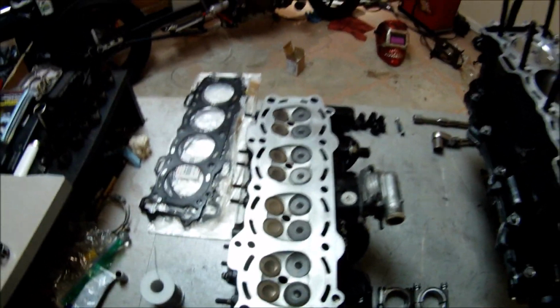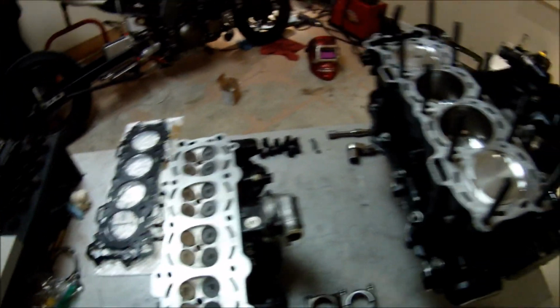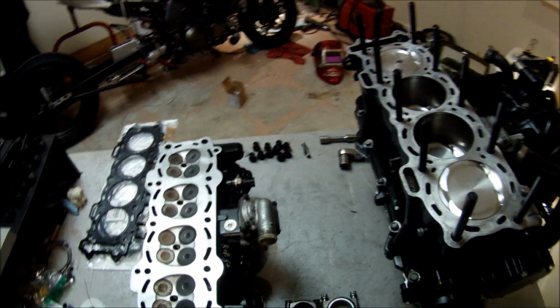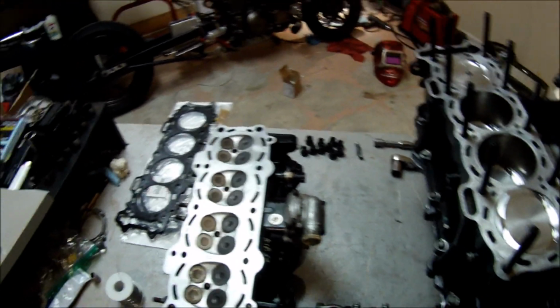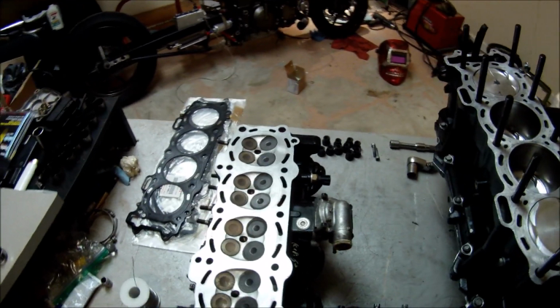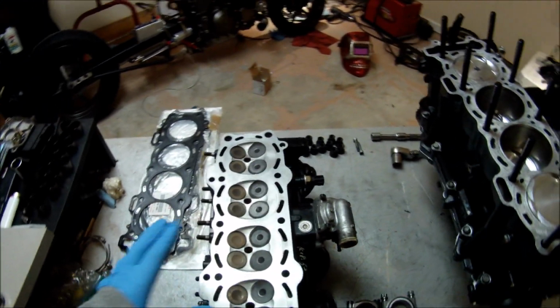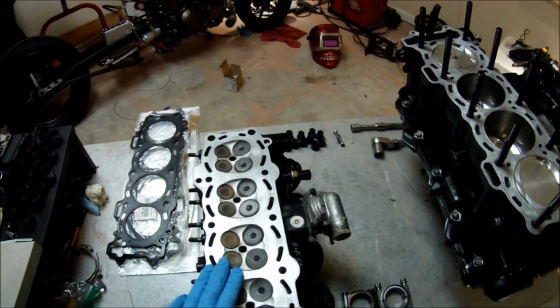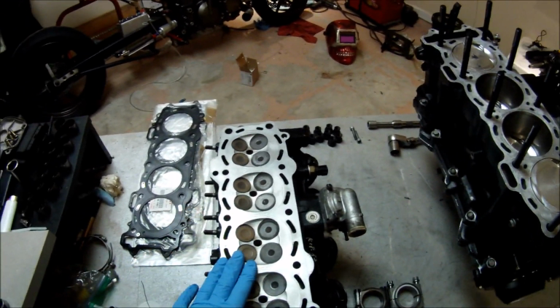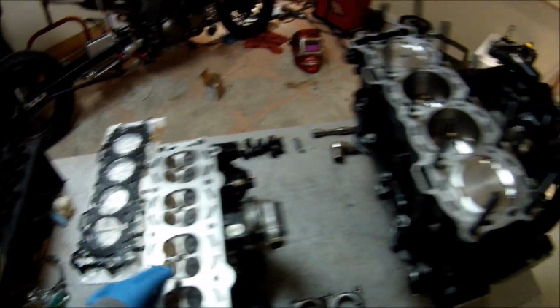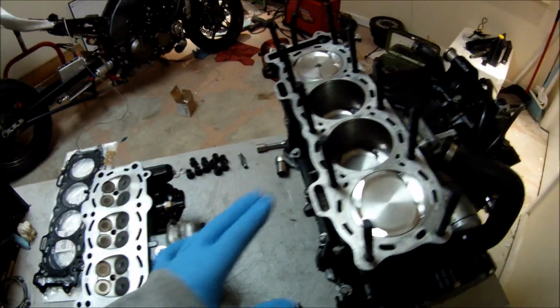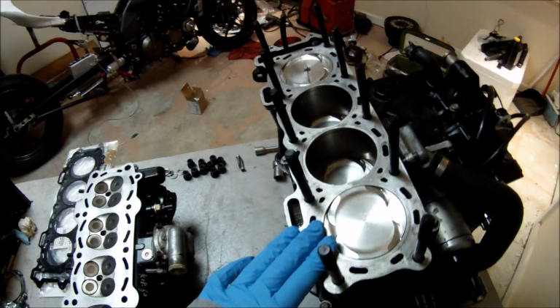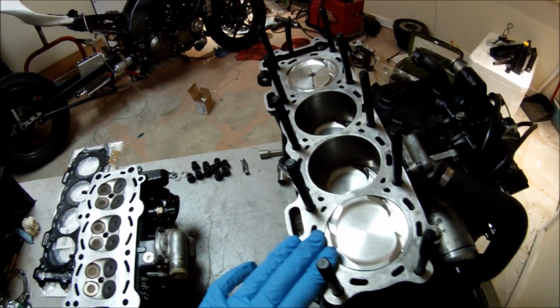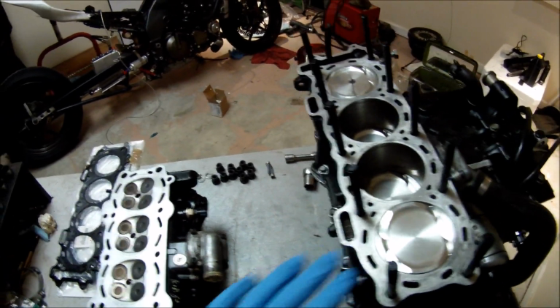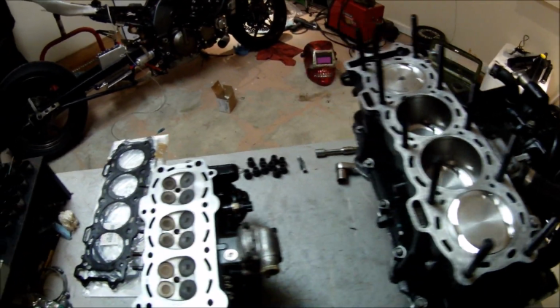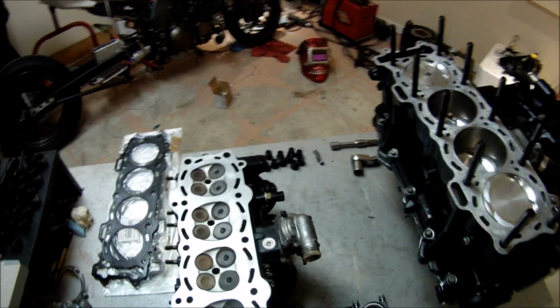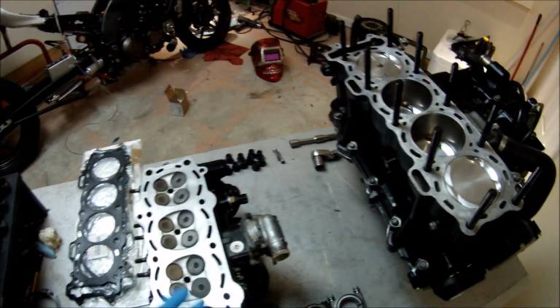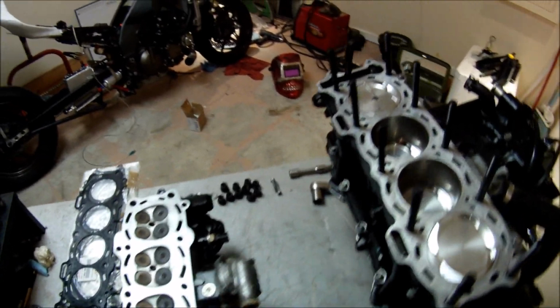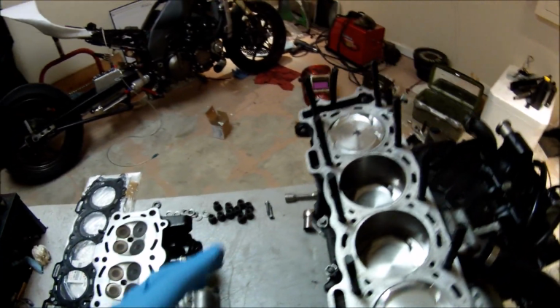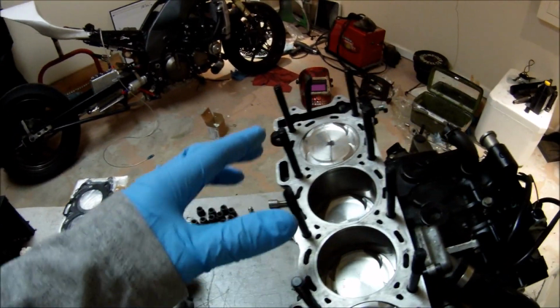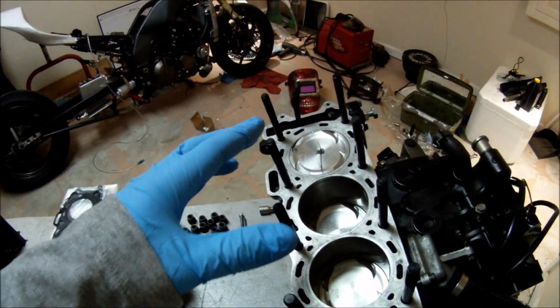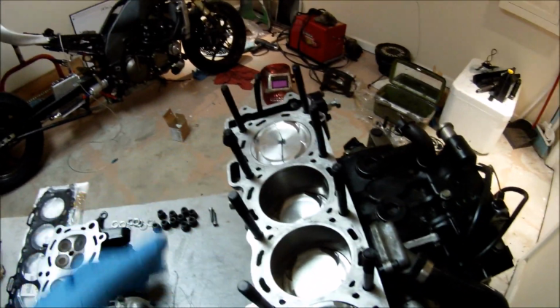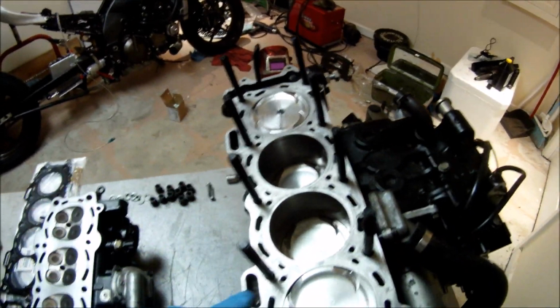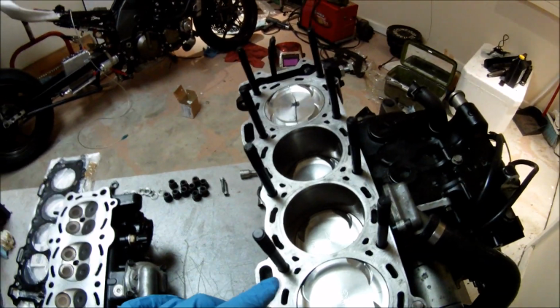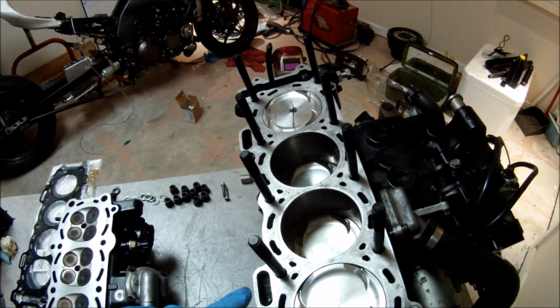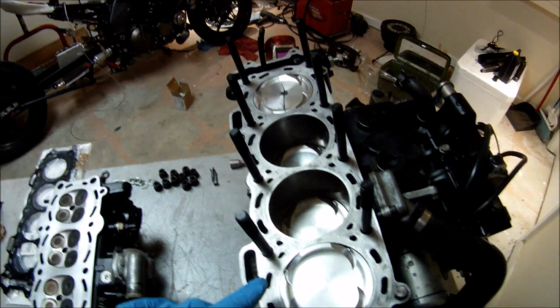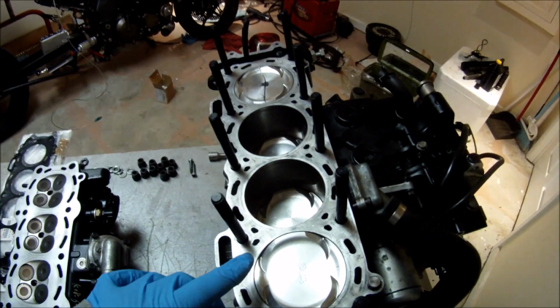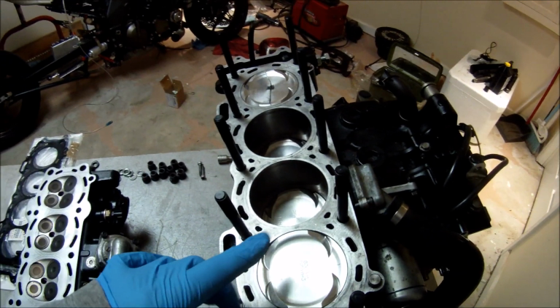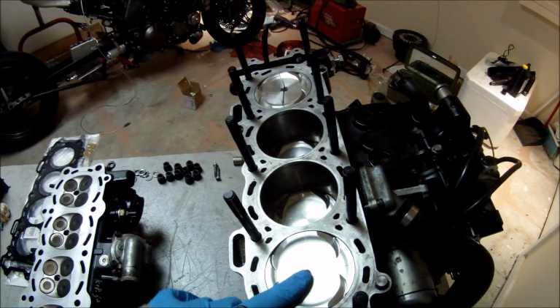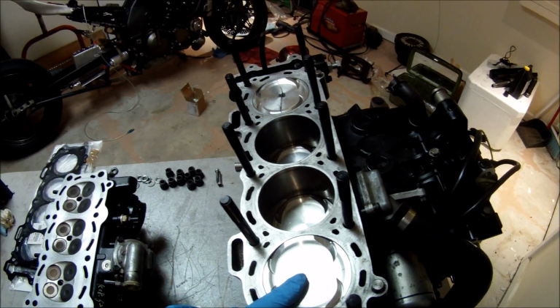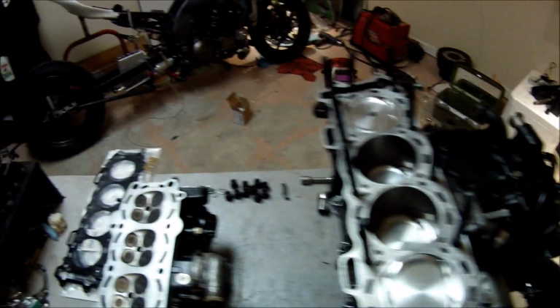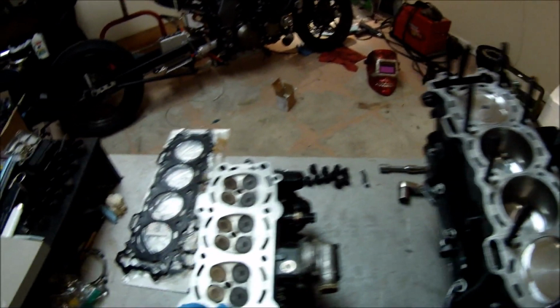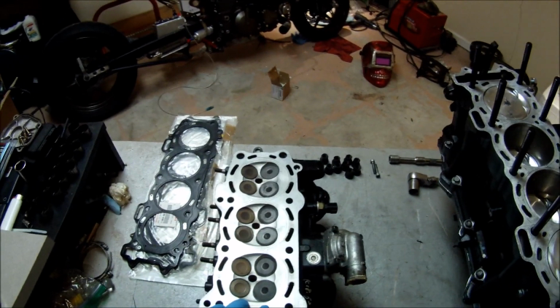Welcome back to Everyday Arrays. Today I'm going to be installing my cylinder head on my engine block. But before I do that, I'm going to need to measure the clearance between my pistons and the cylinder head.